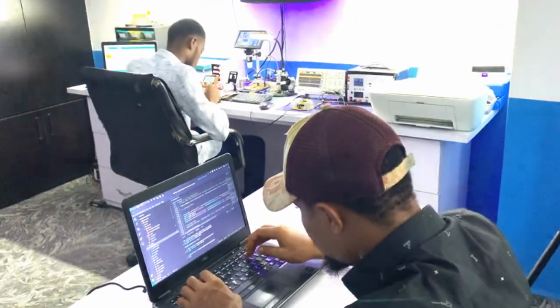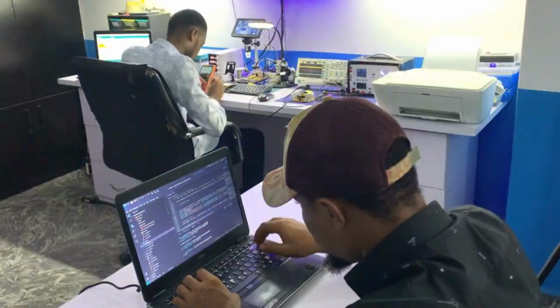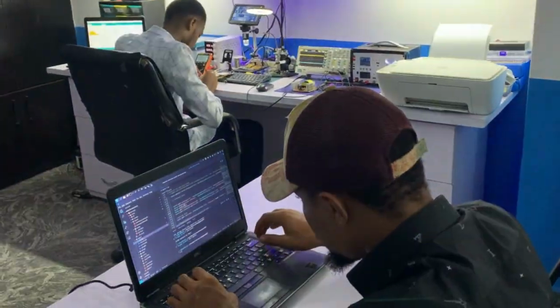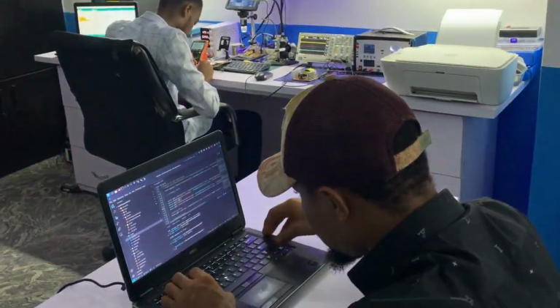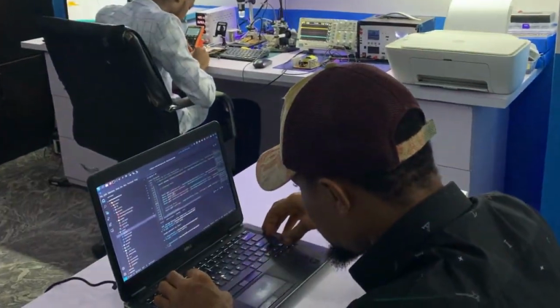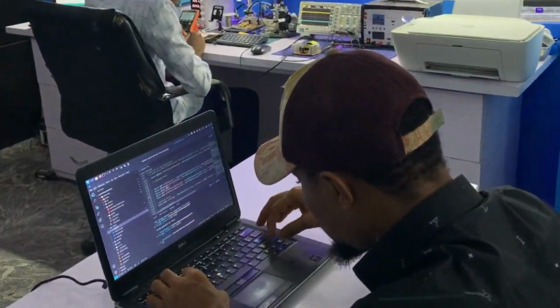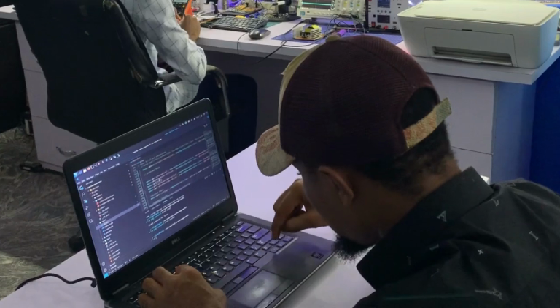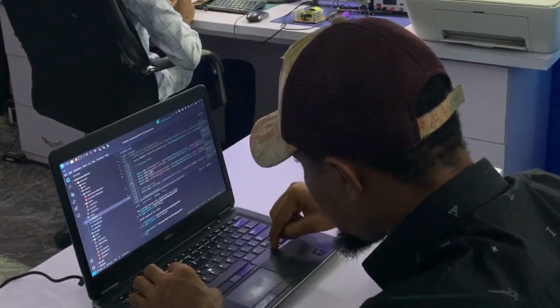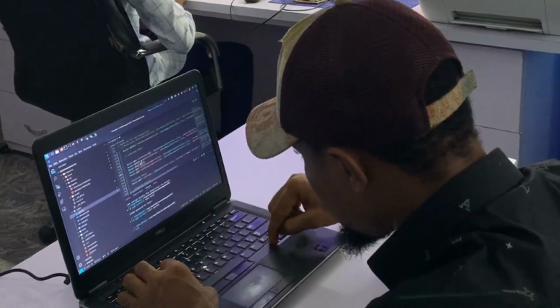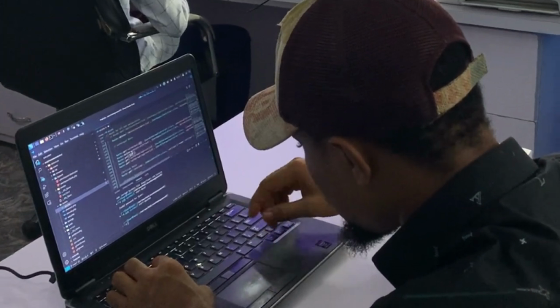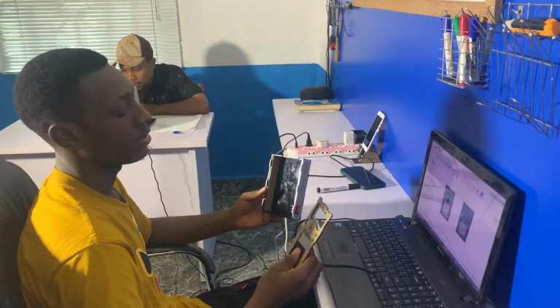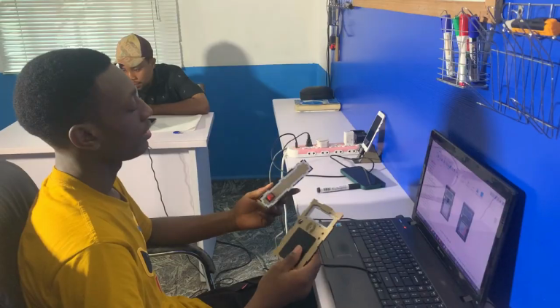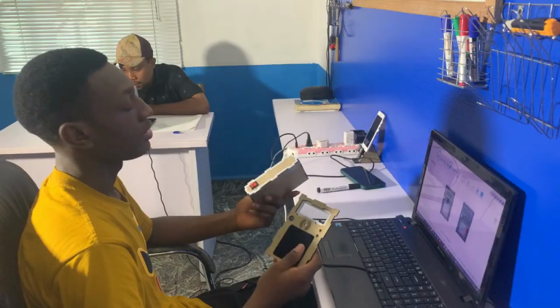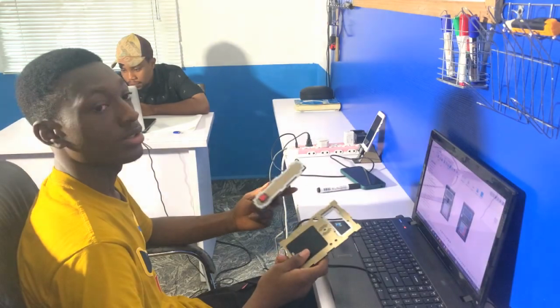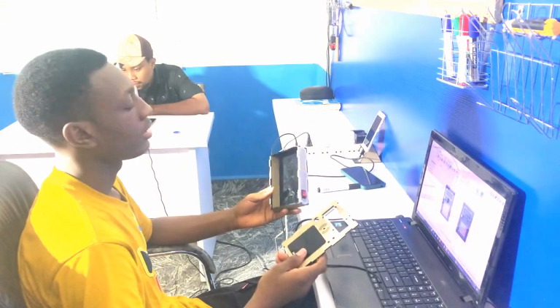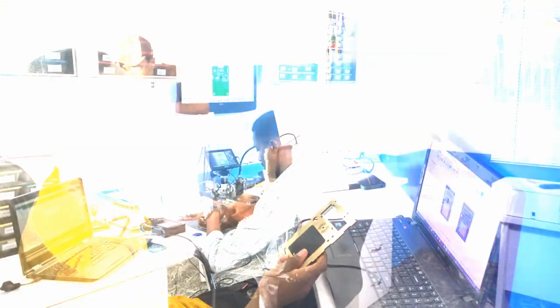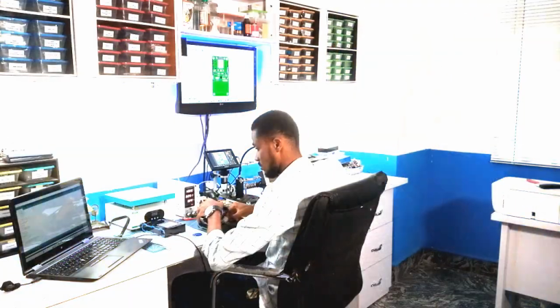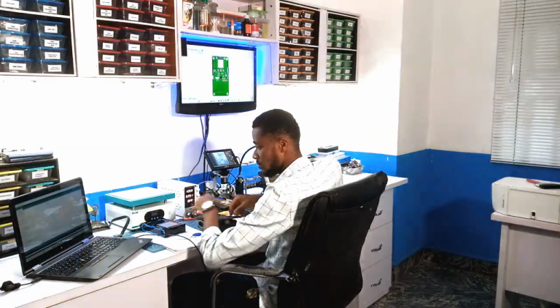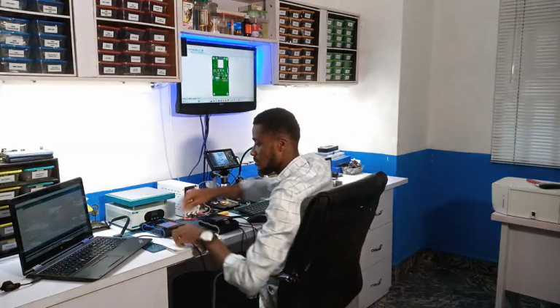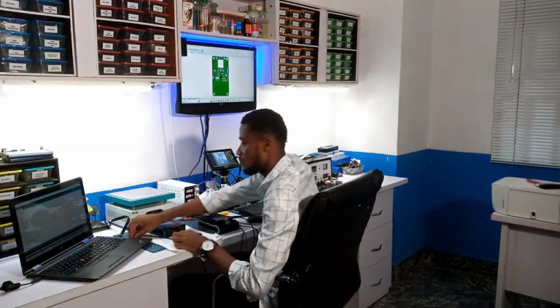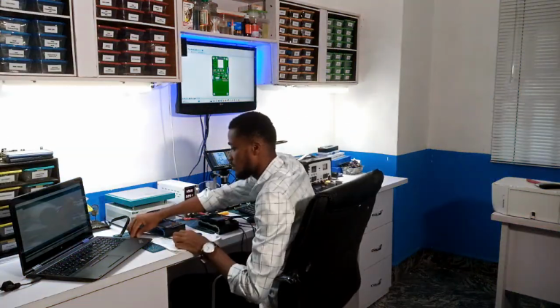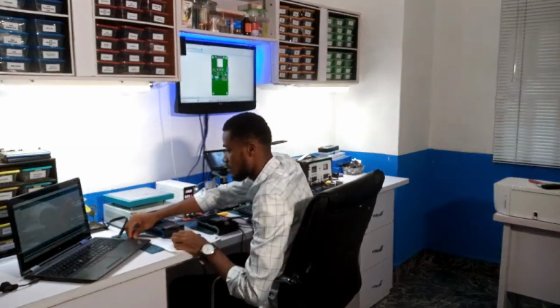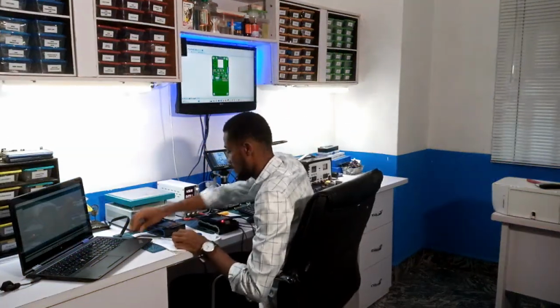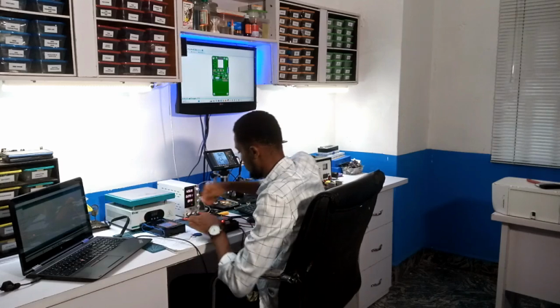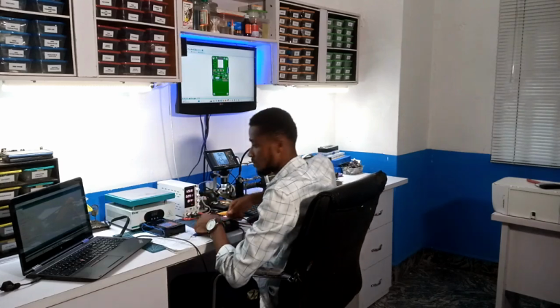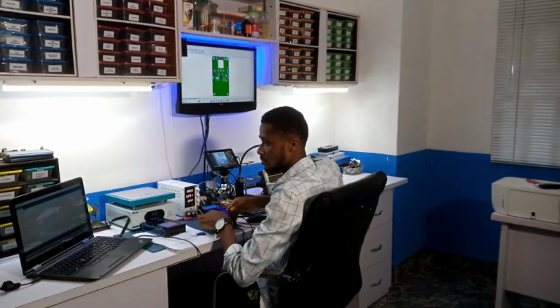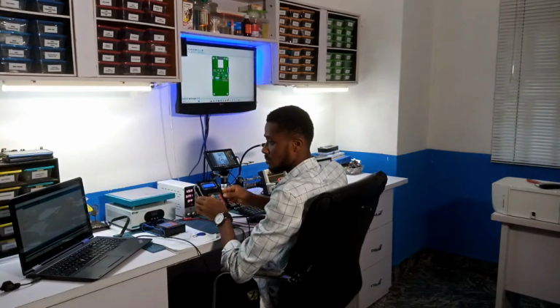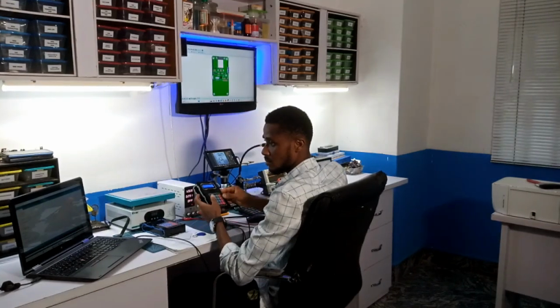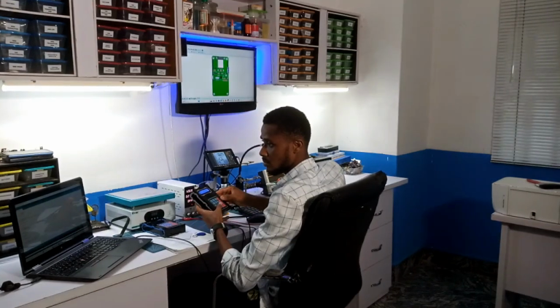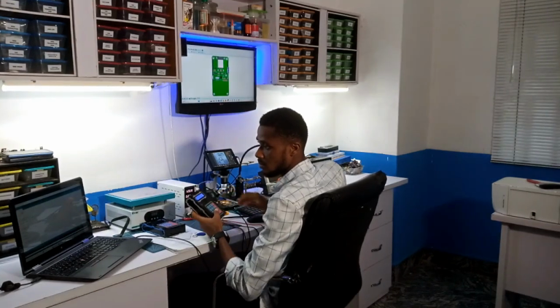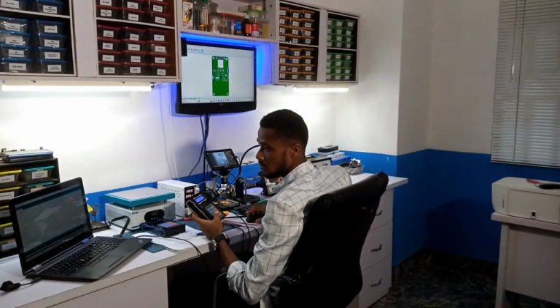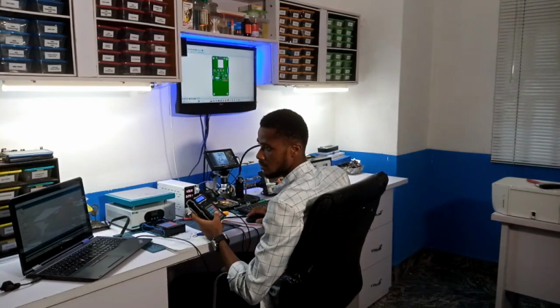With the rest of the team members having played their roles in the database creation and casing of the system, we now have a functional embedded system solution, which I further program to work just as per purpose.